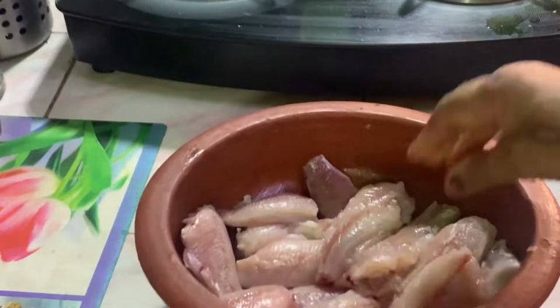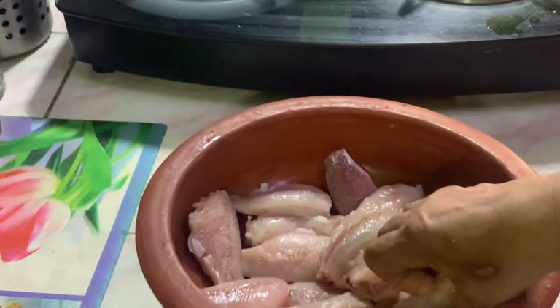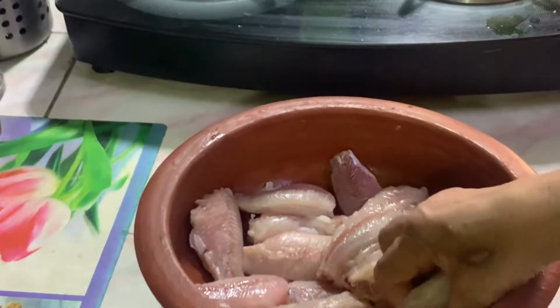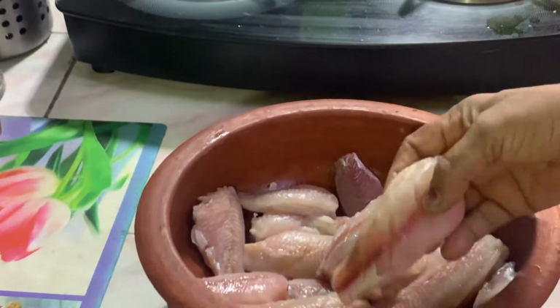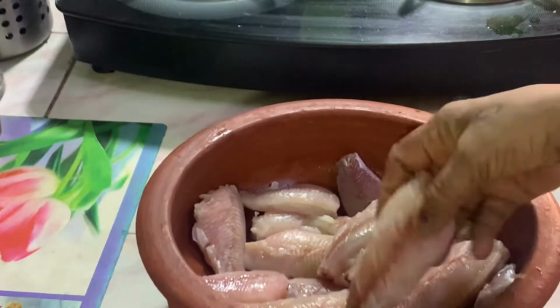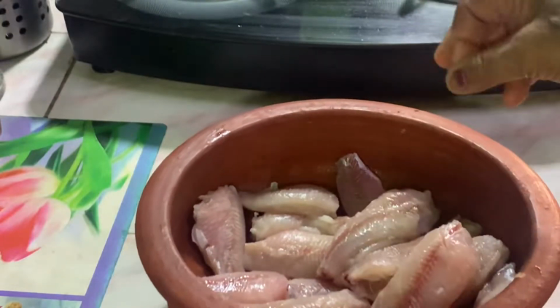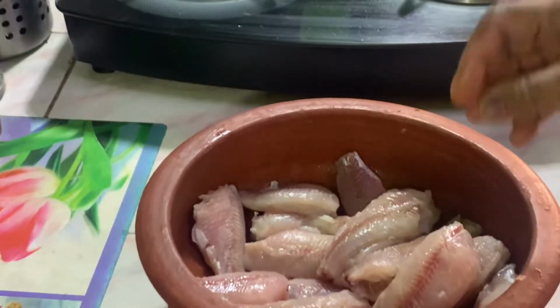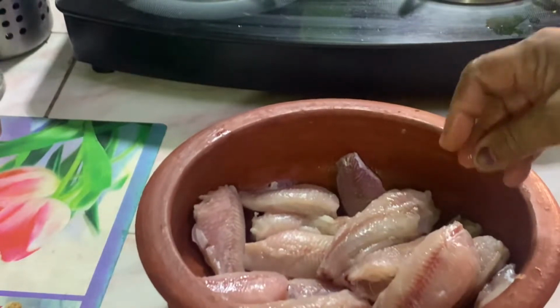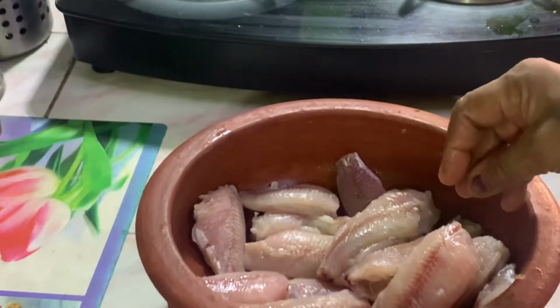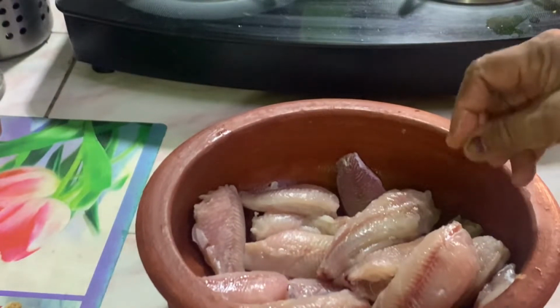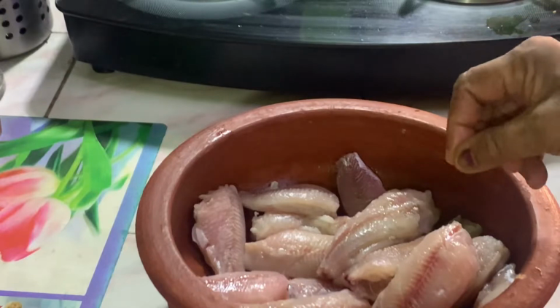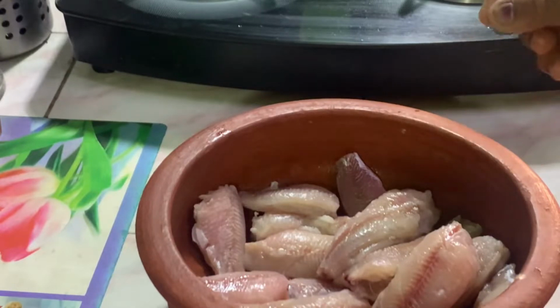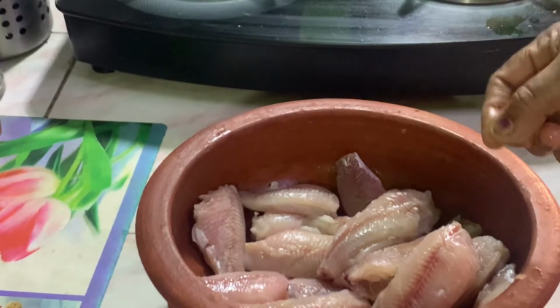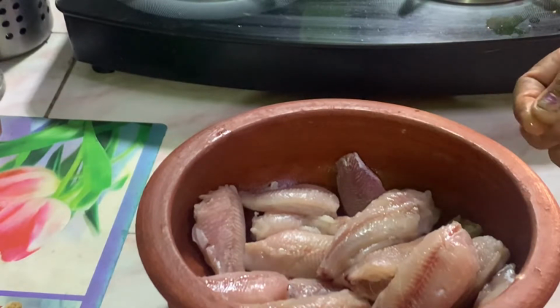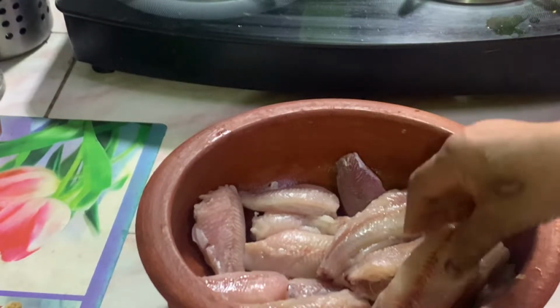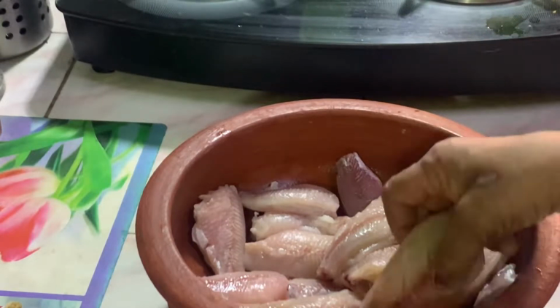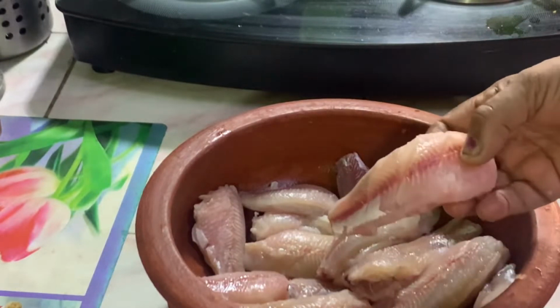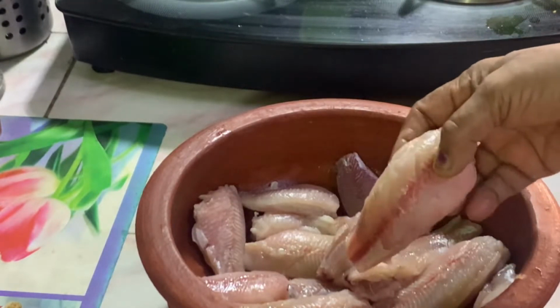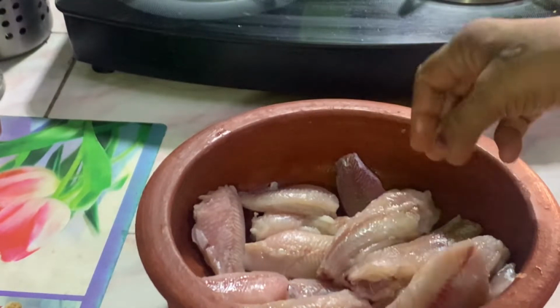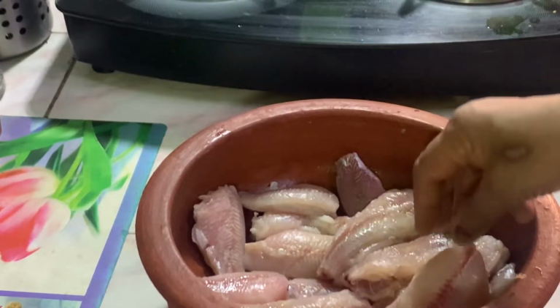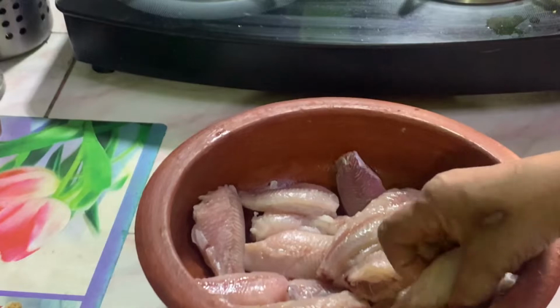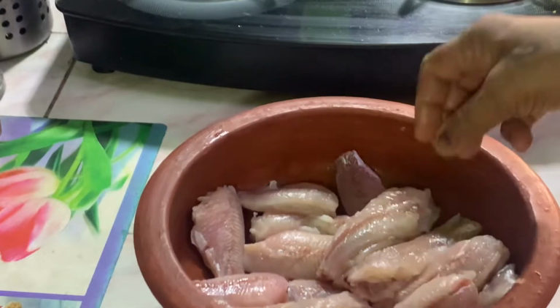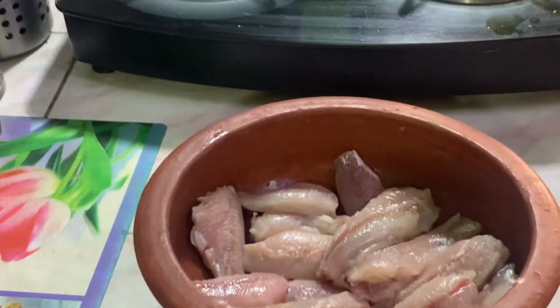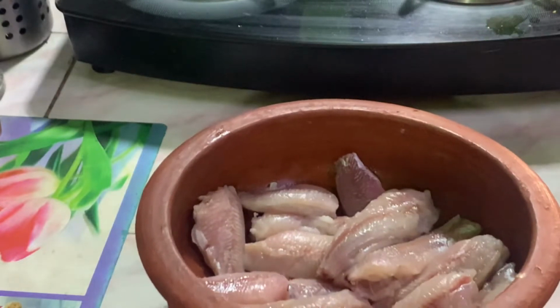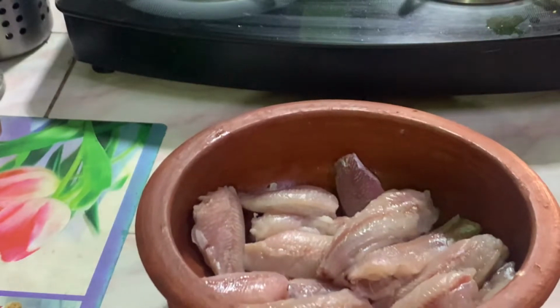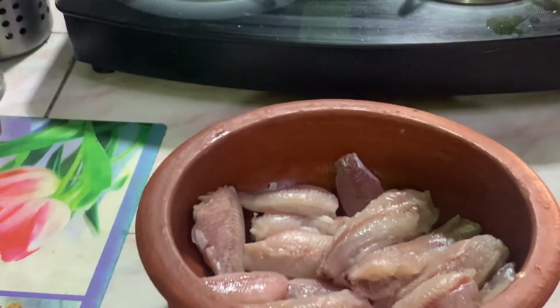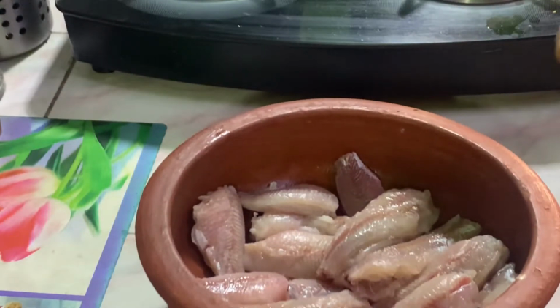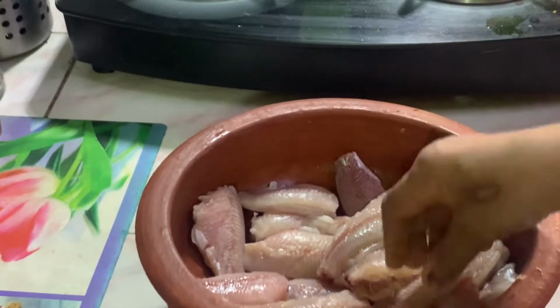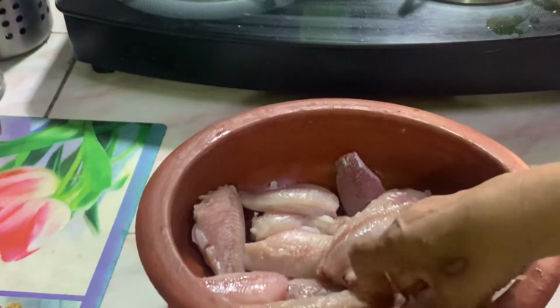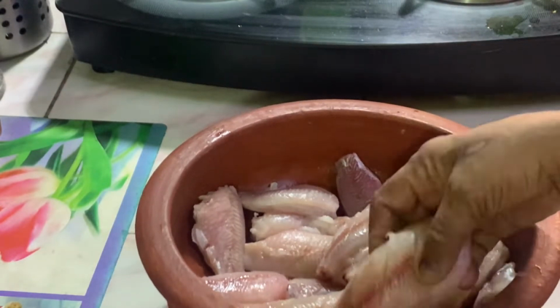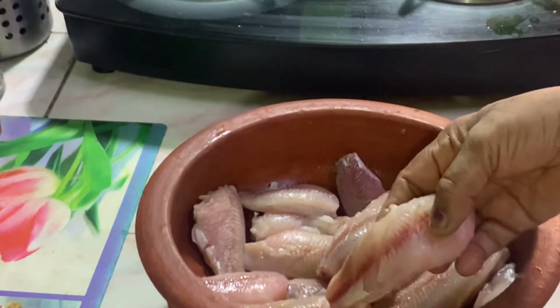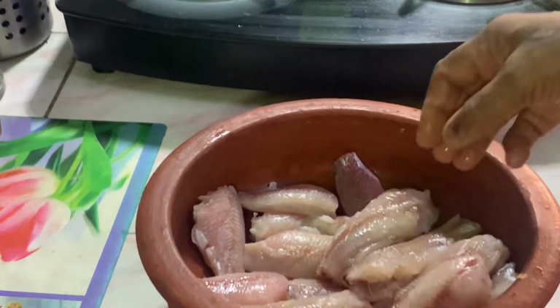If you put a little on a cup of tea, I am going to wash it in the fridge.